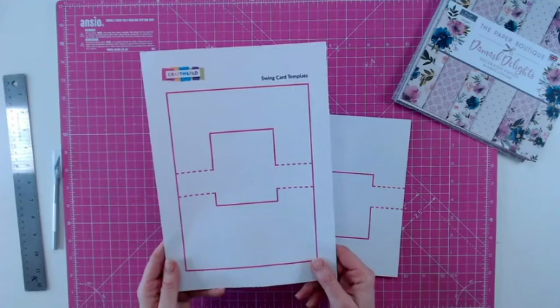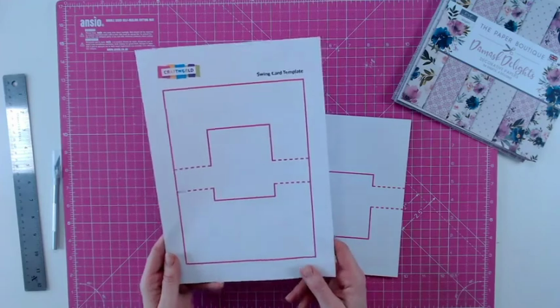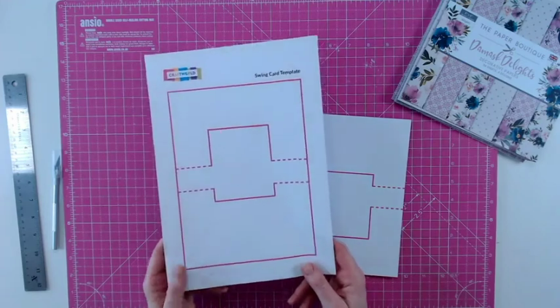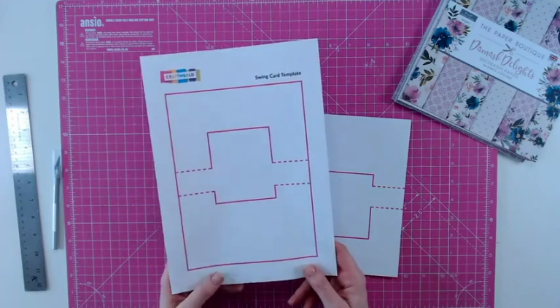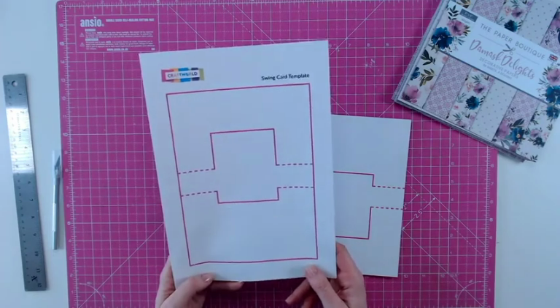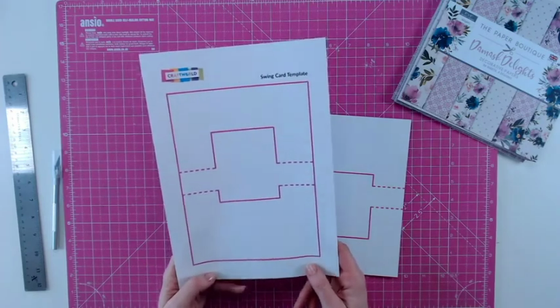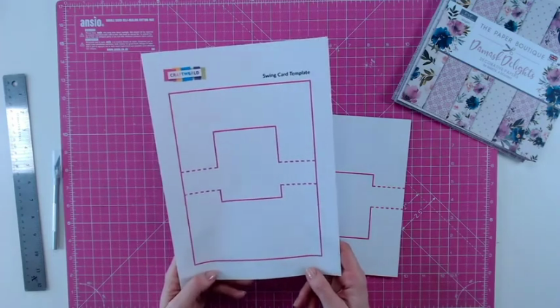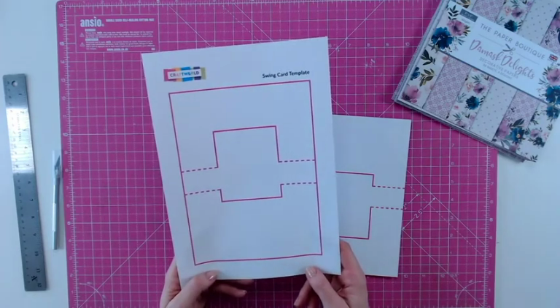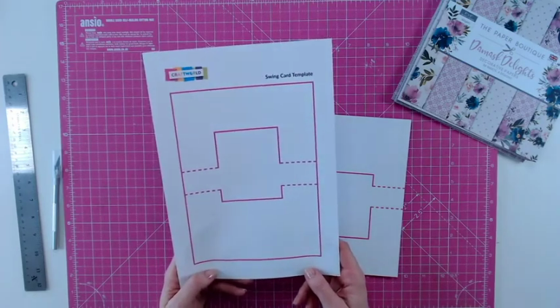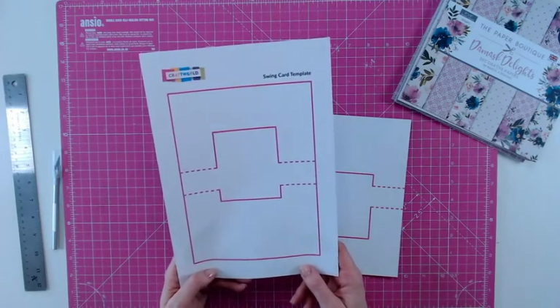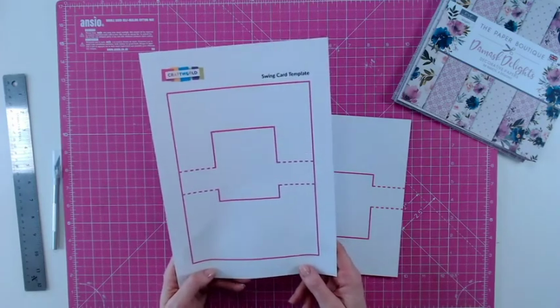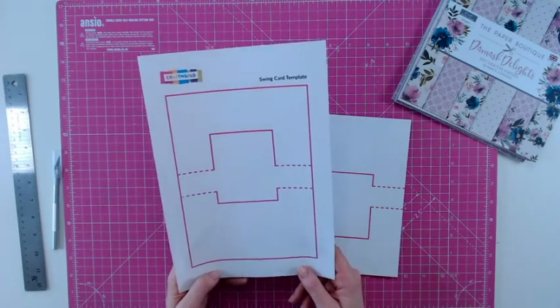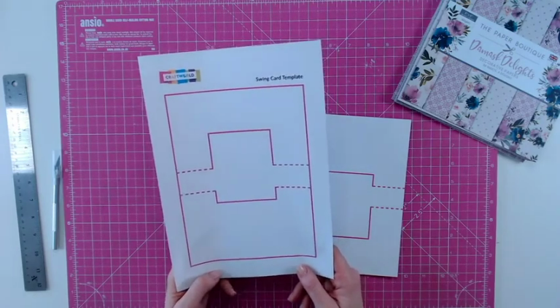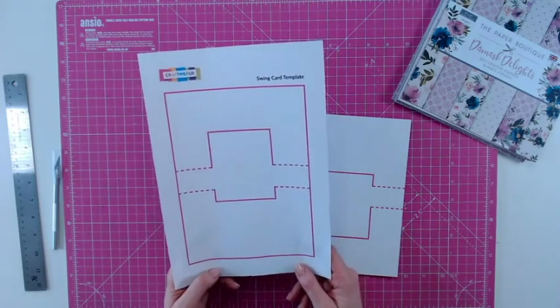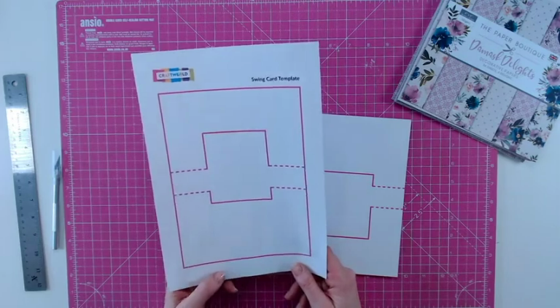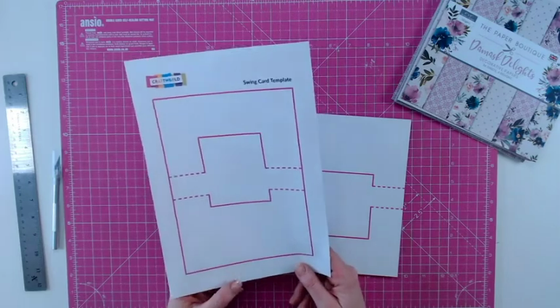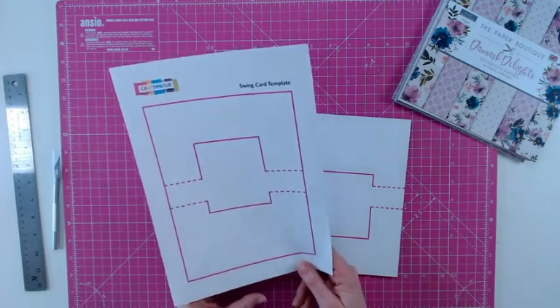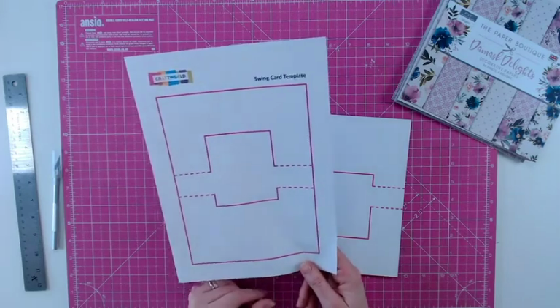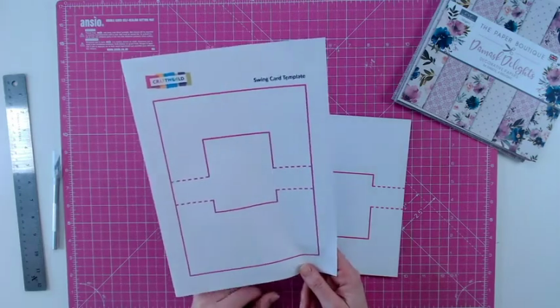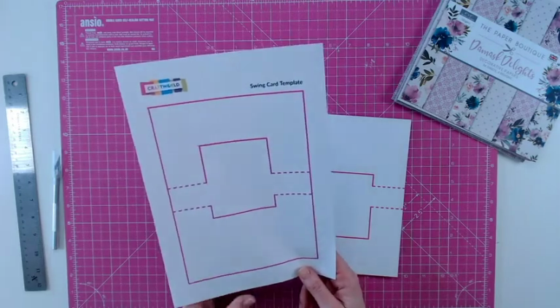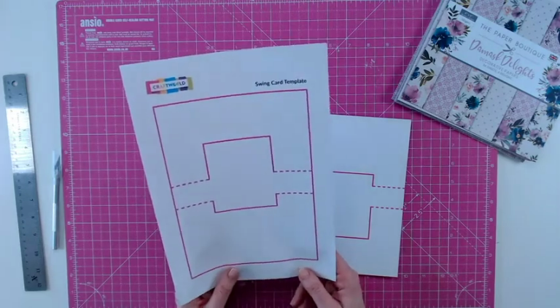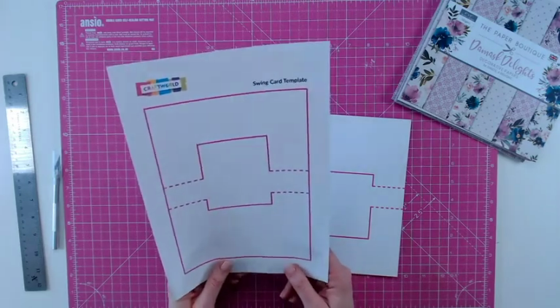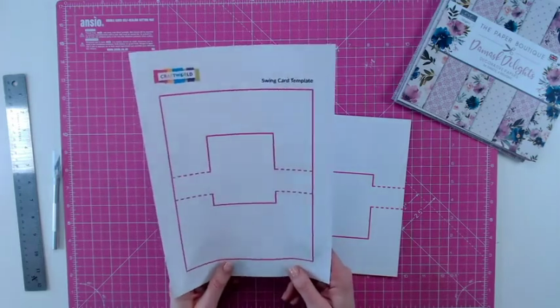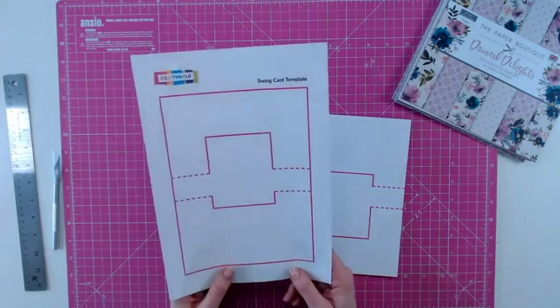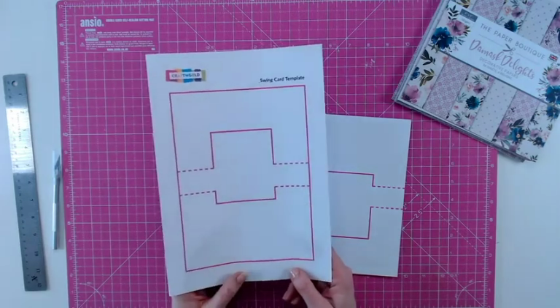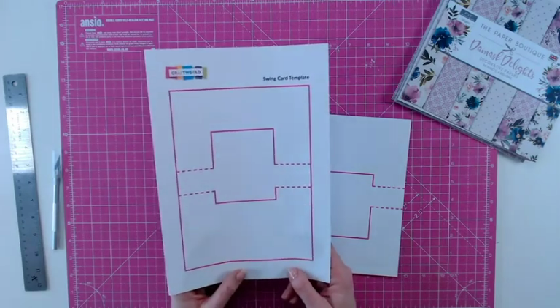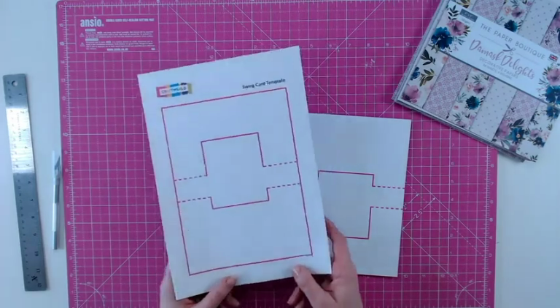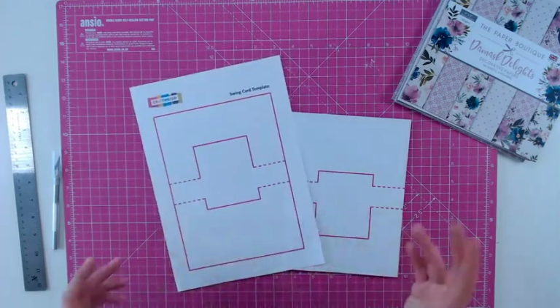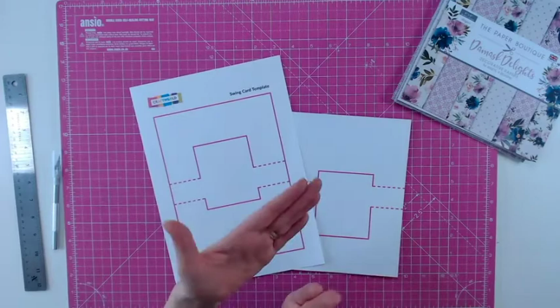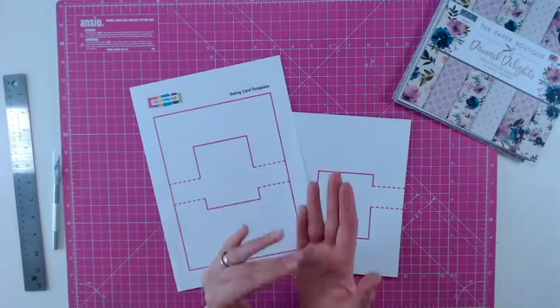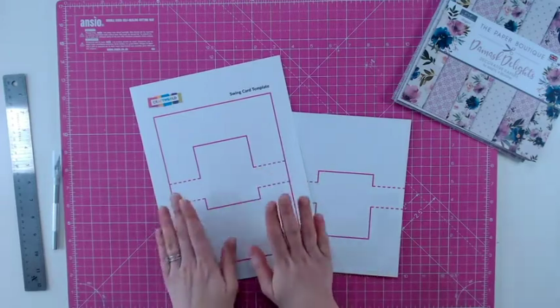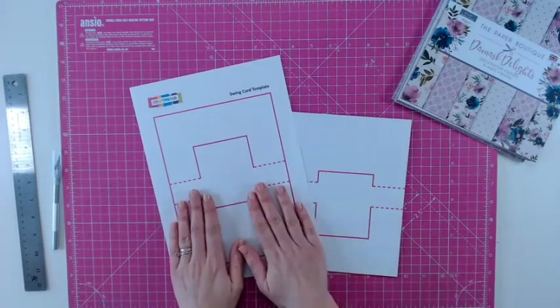Hello, it's Lou Collins and today I've got another card template for you. This is the swing card template, a very popular card that can be folded into a smaller envelope with a kinetic element in the middle.